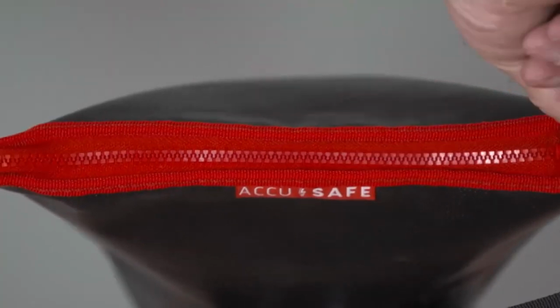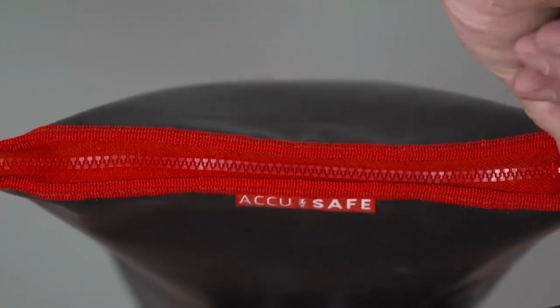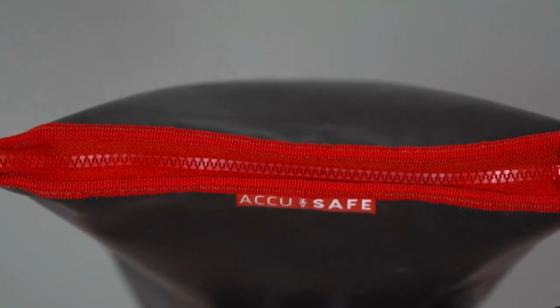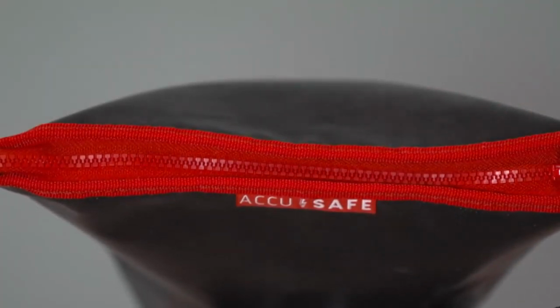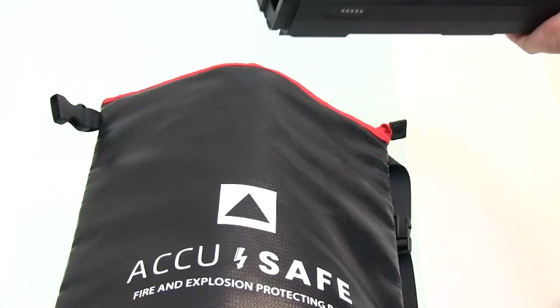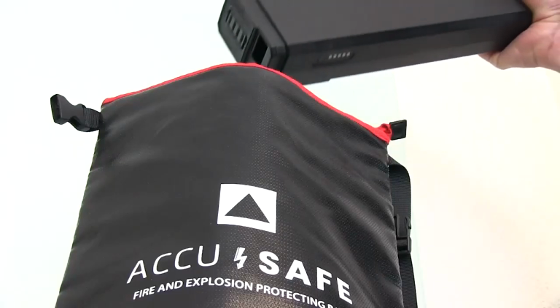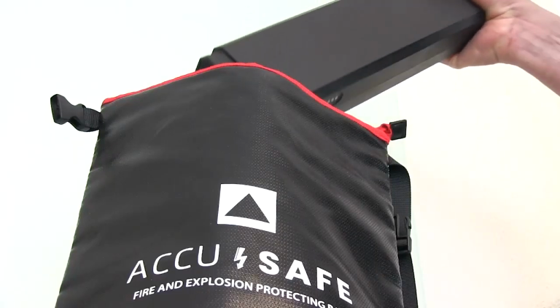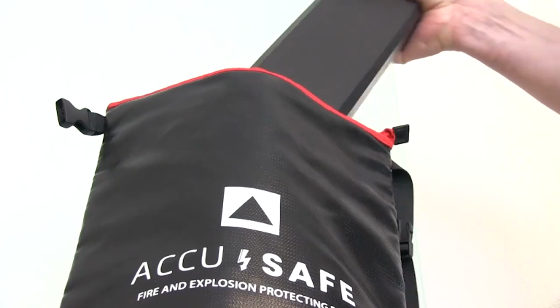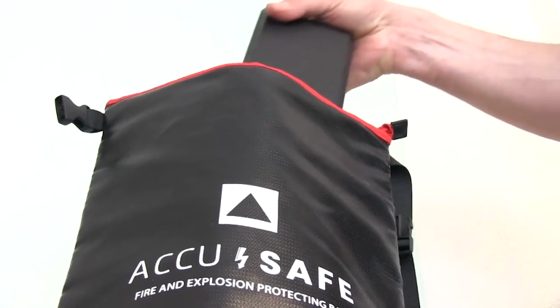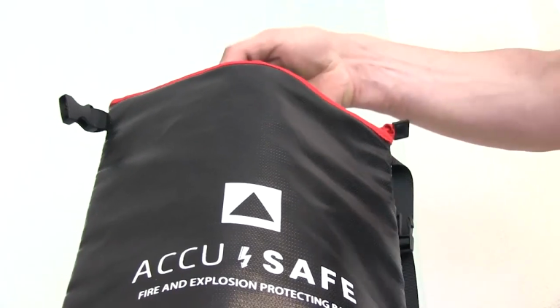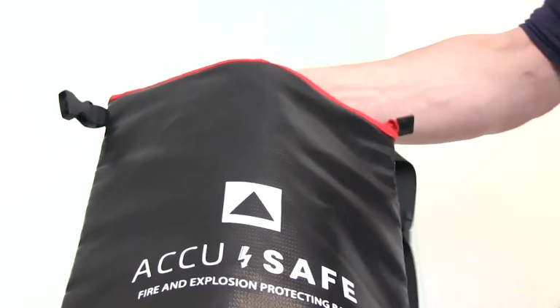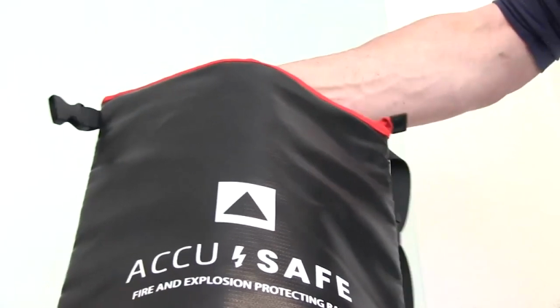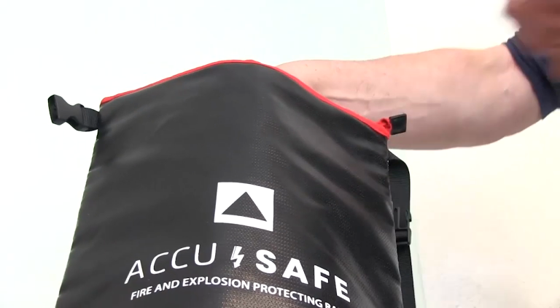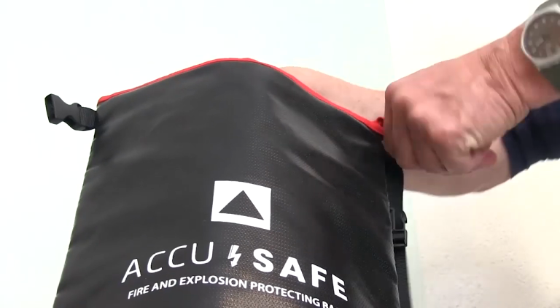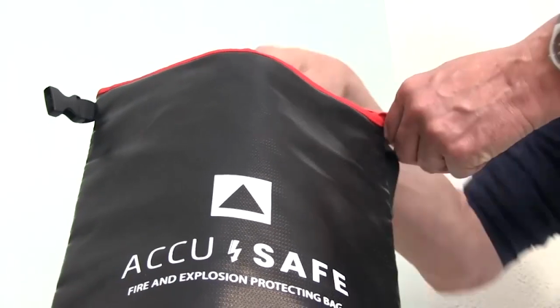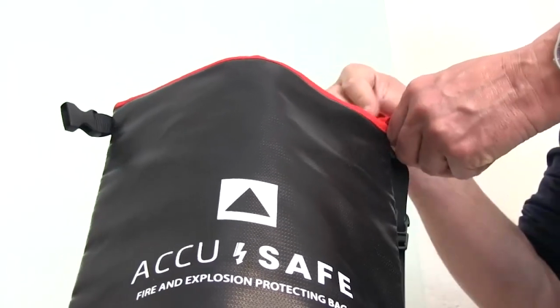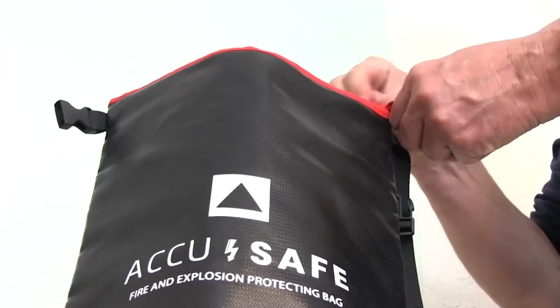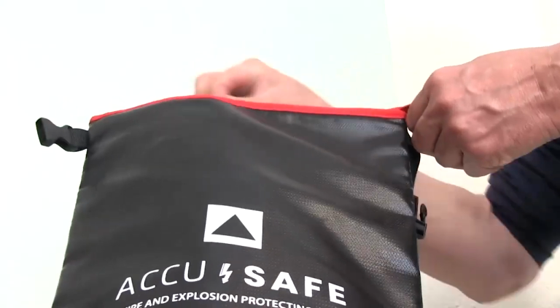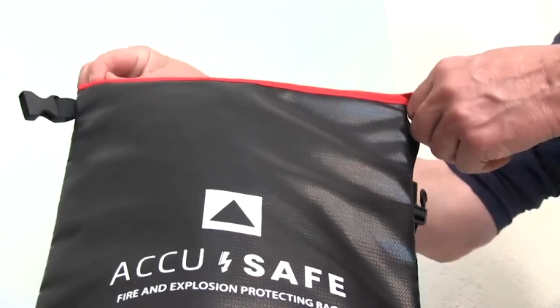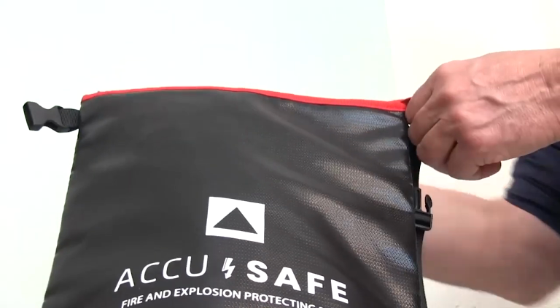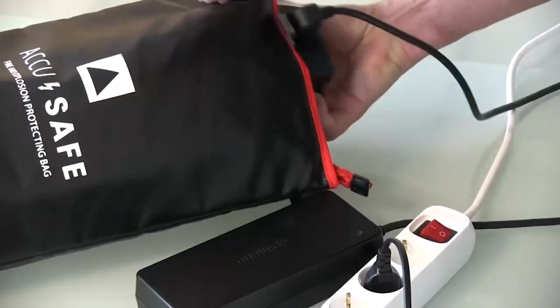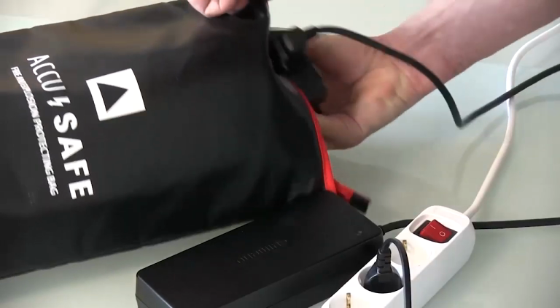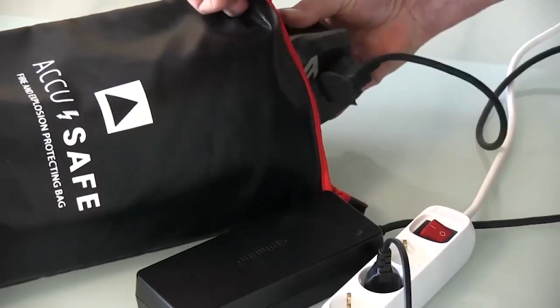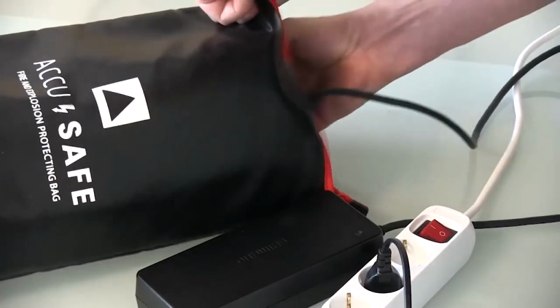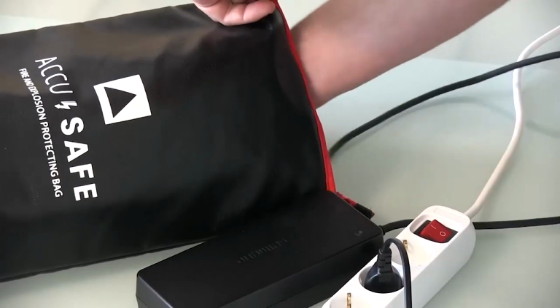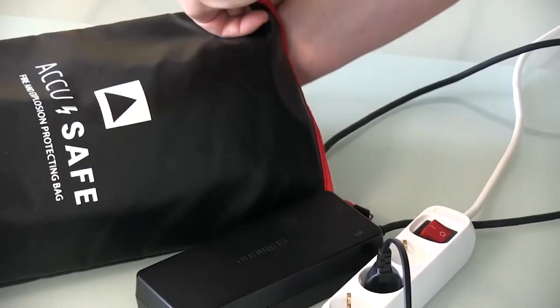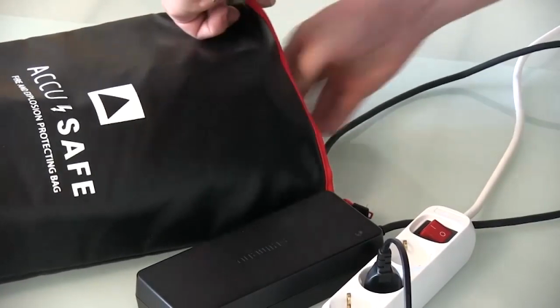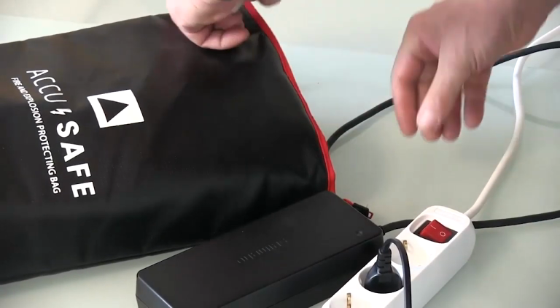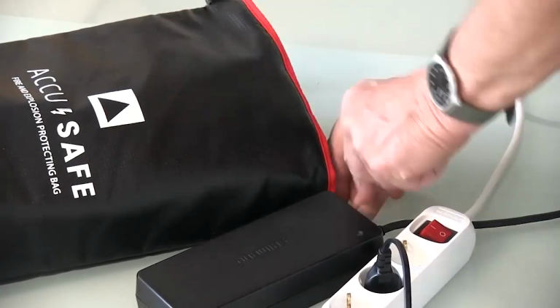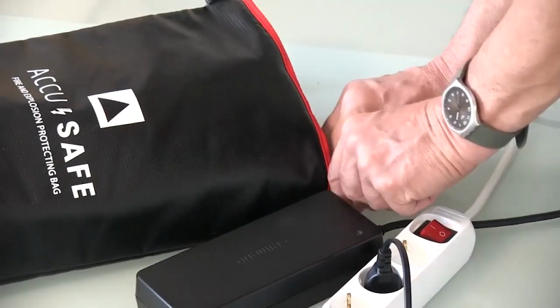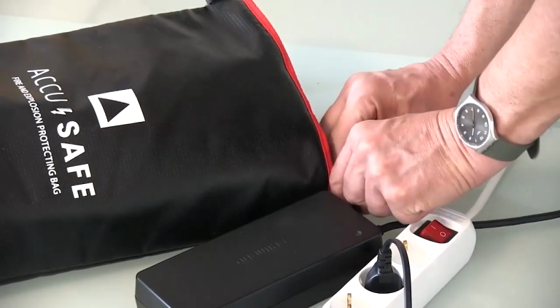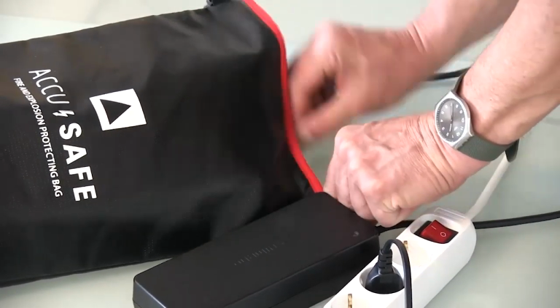Even the Ziploc is guaranteed fireproof, as is the case itself. When you store and charge your bicycle battery in this innovative case, you protect yourself and everyone you love.